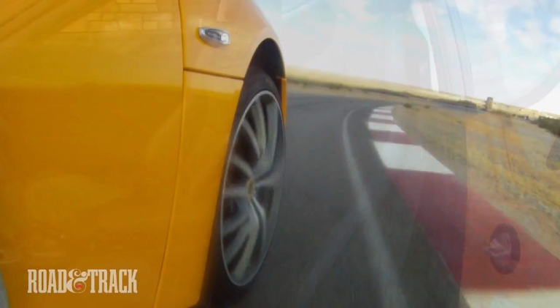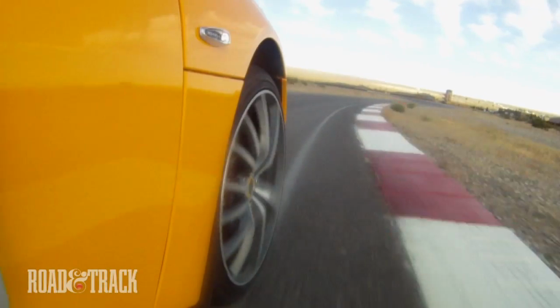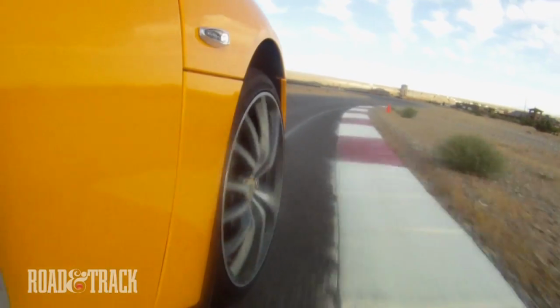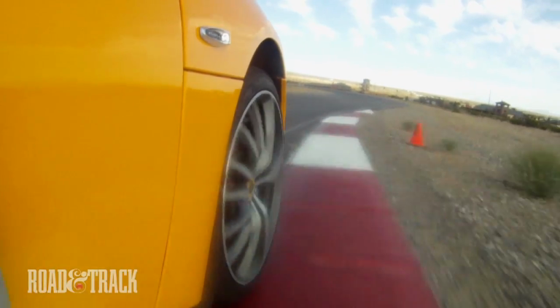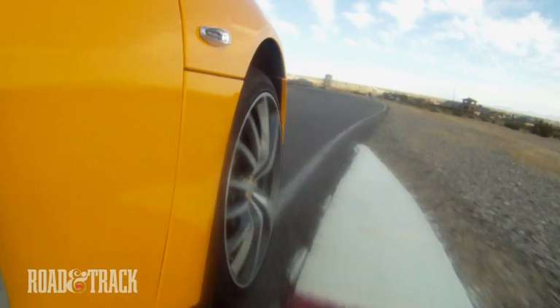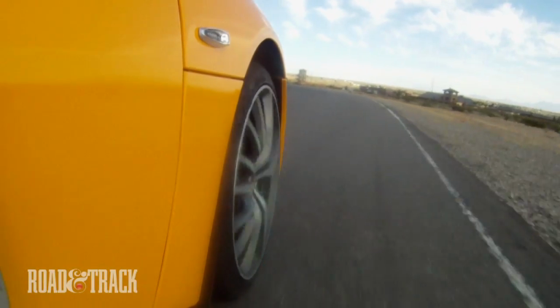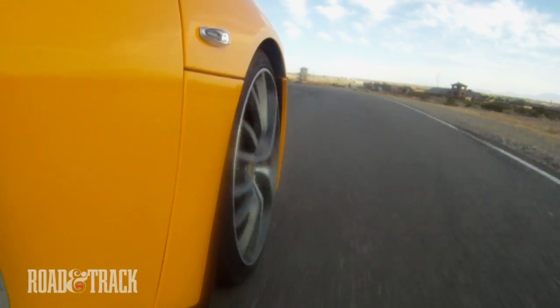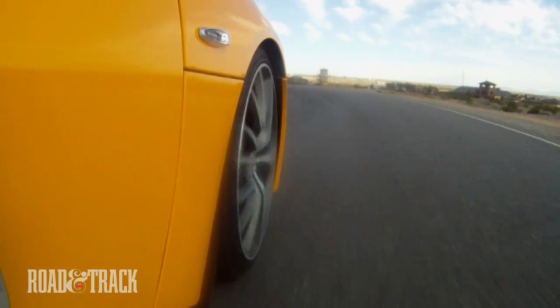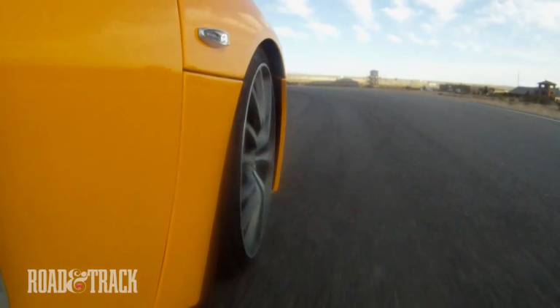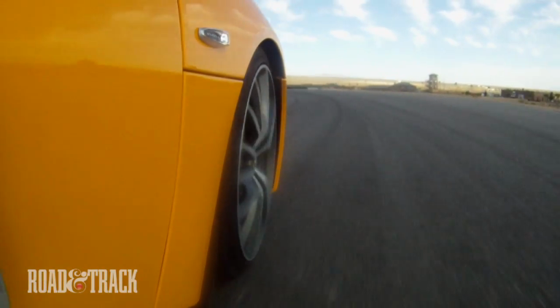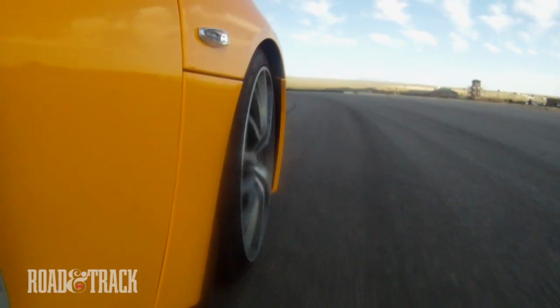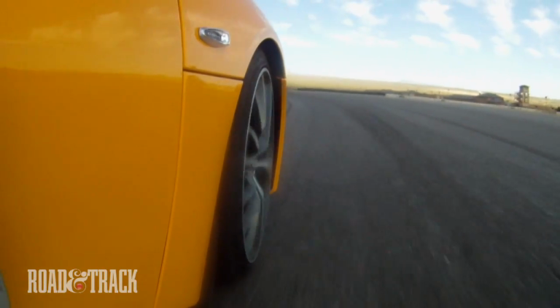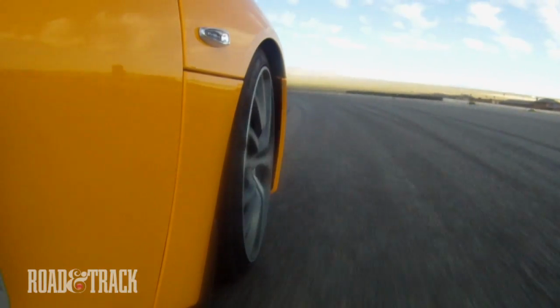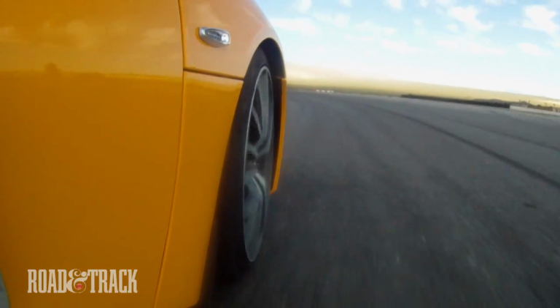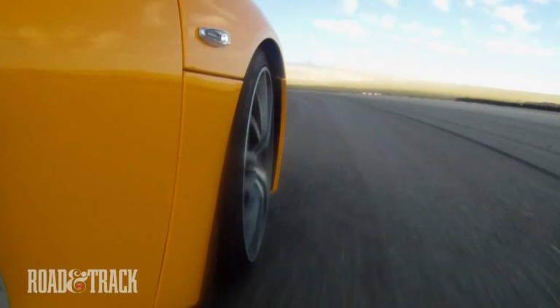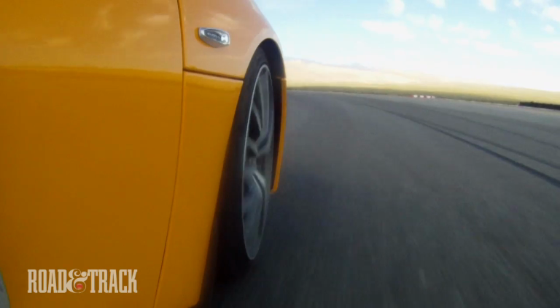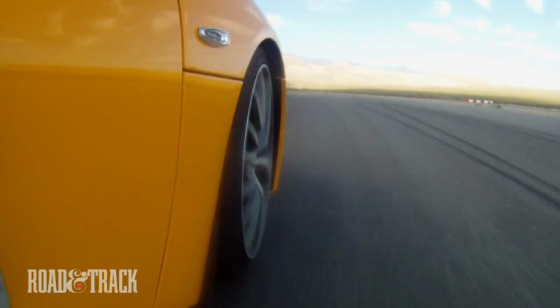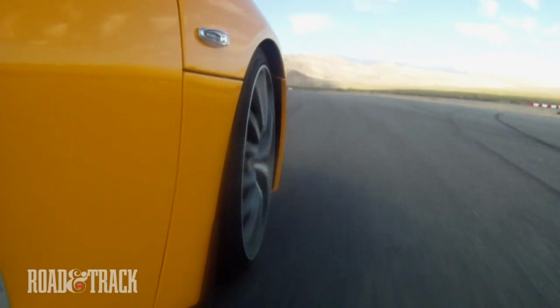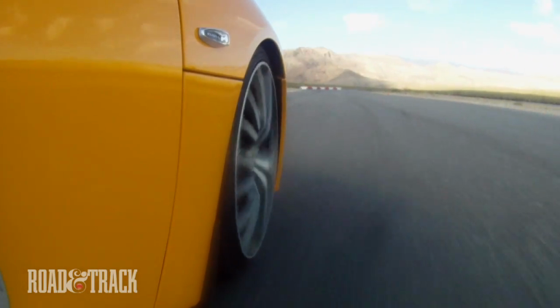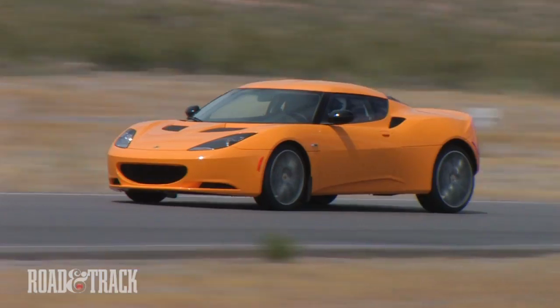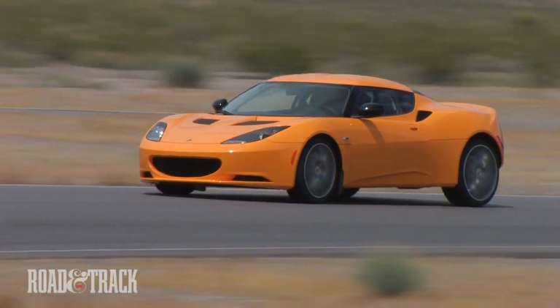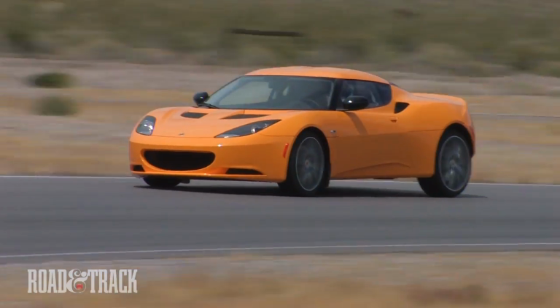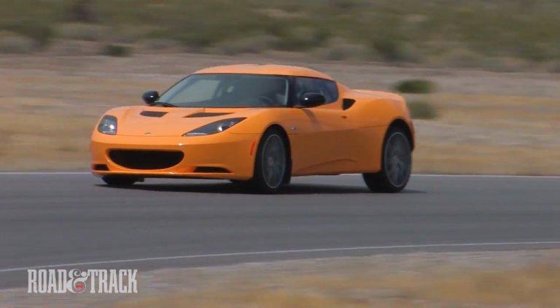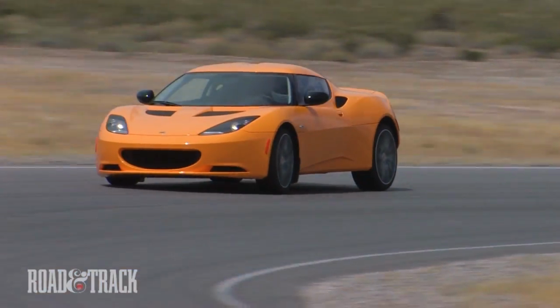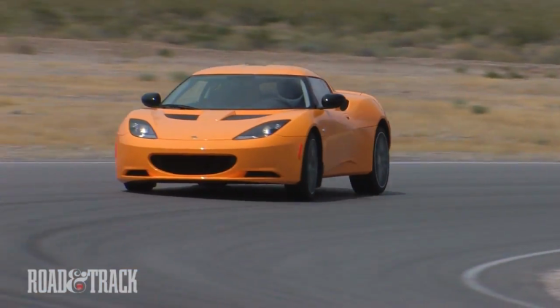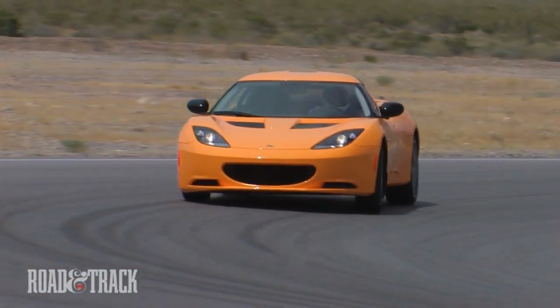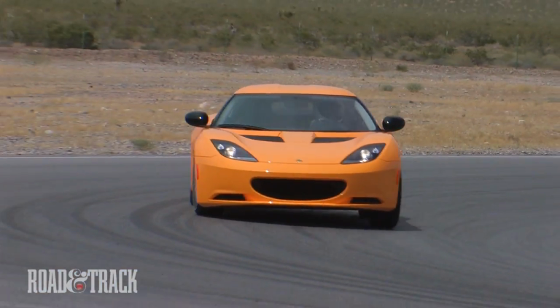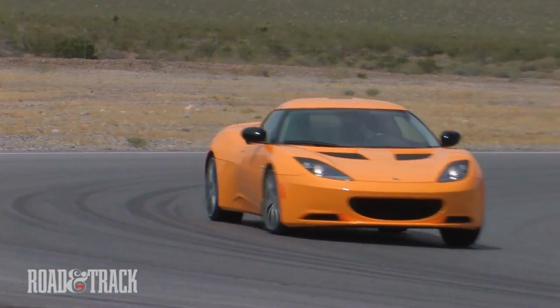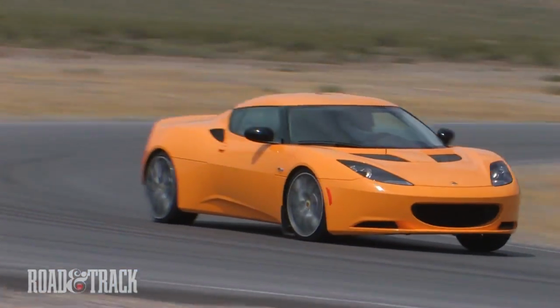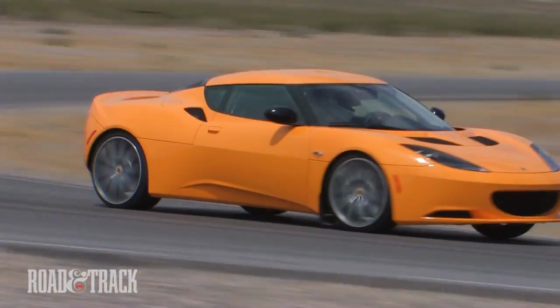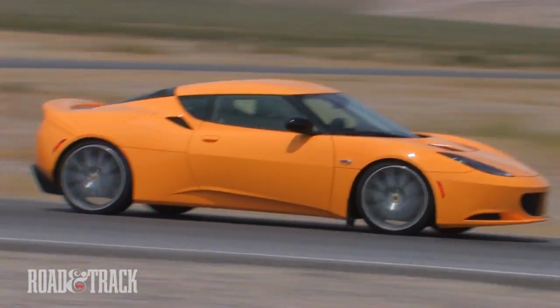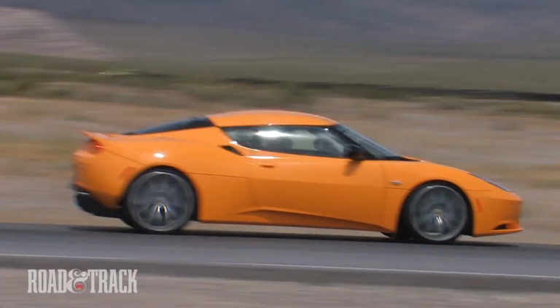On the track, the Evora S is delicate and laser-precise. It has wonderfully light steering and a surprisingly plush suspension, which feels extremely composed on city streets, yet still works wonders on the track.